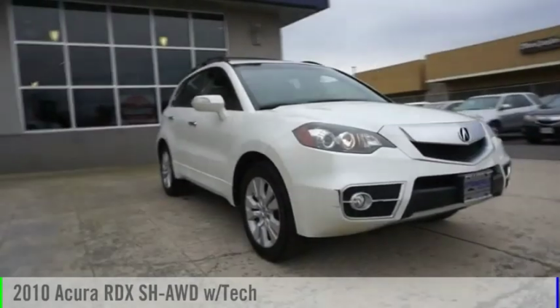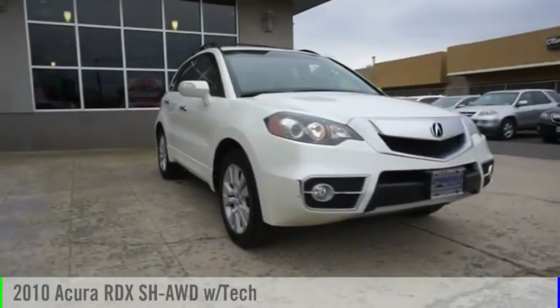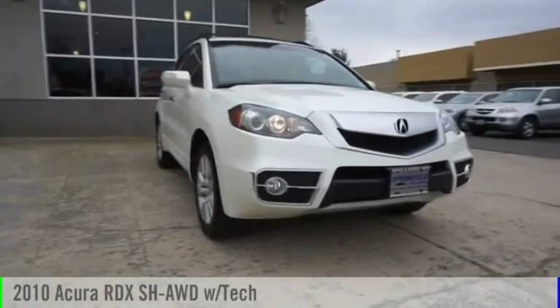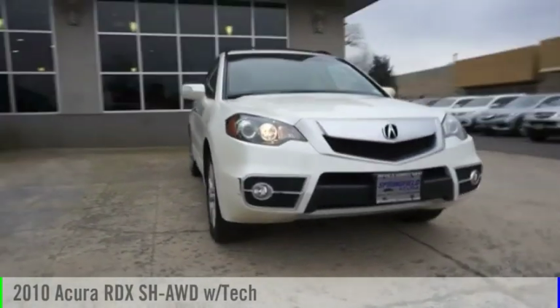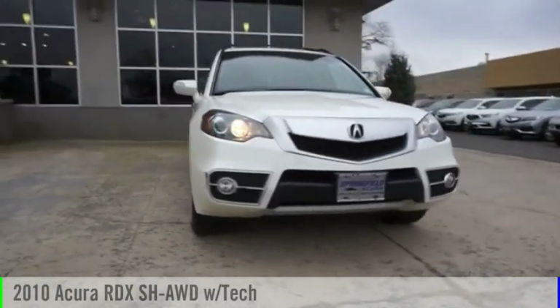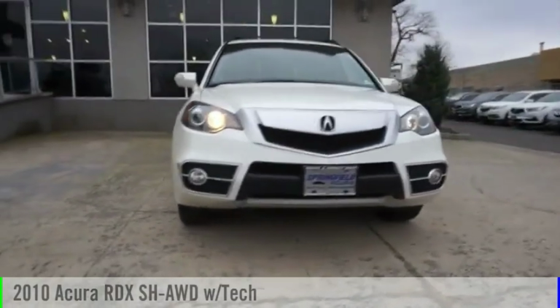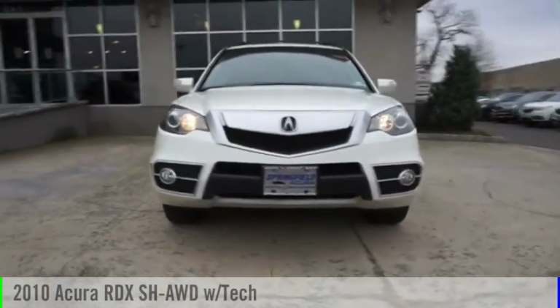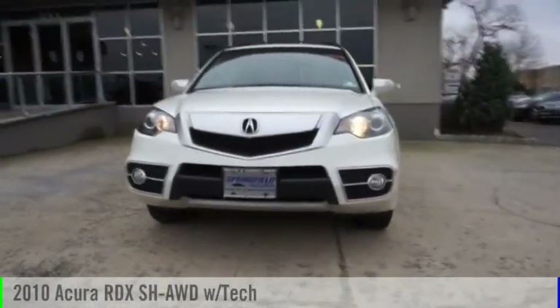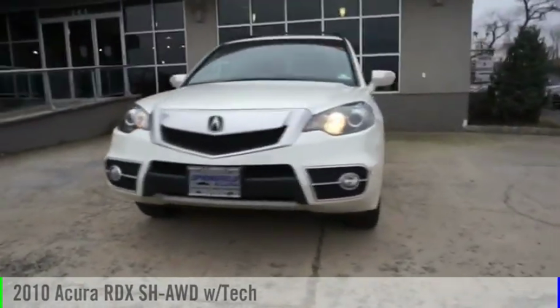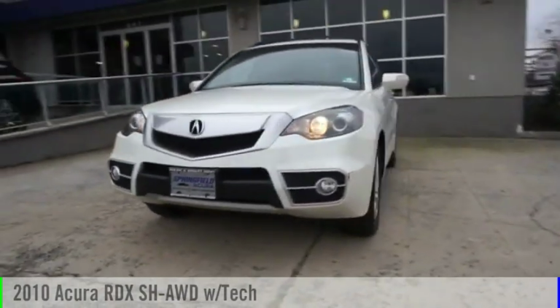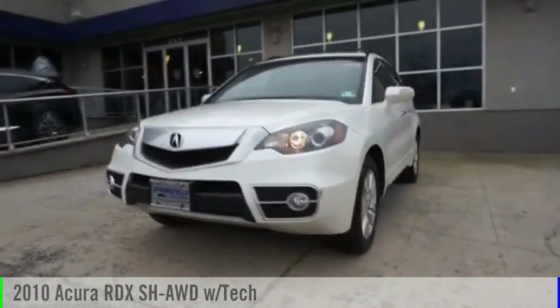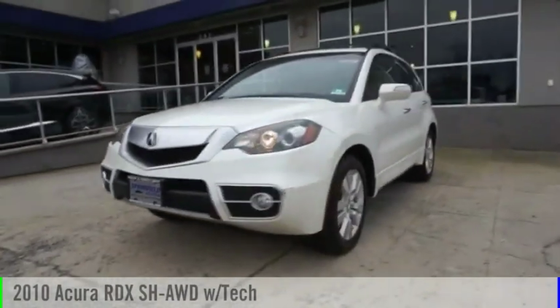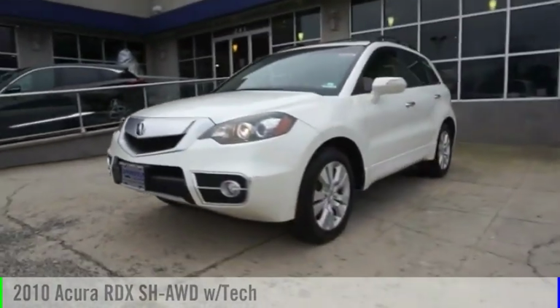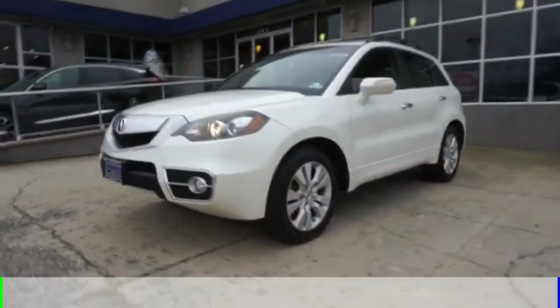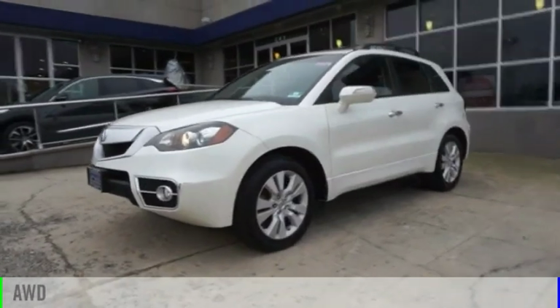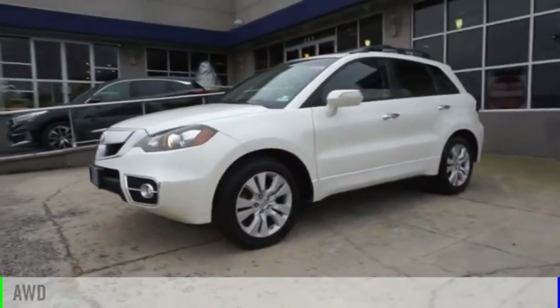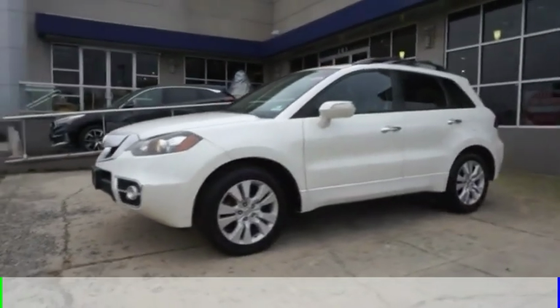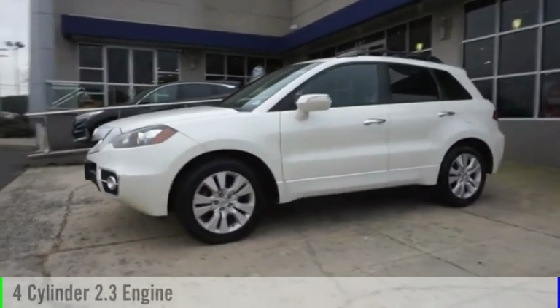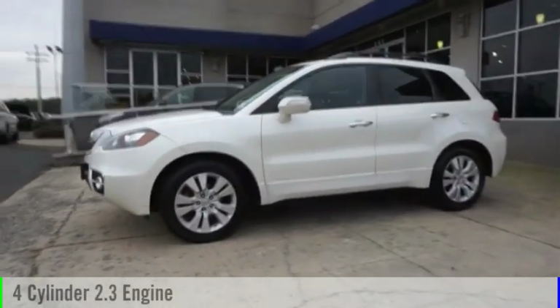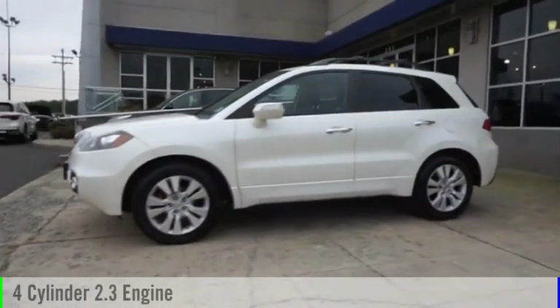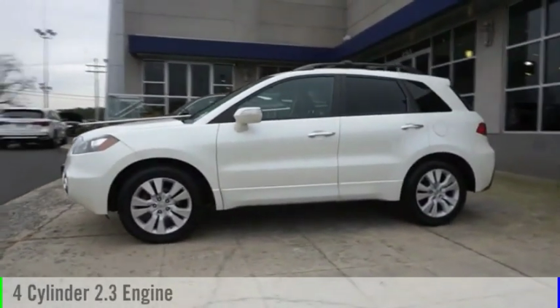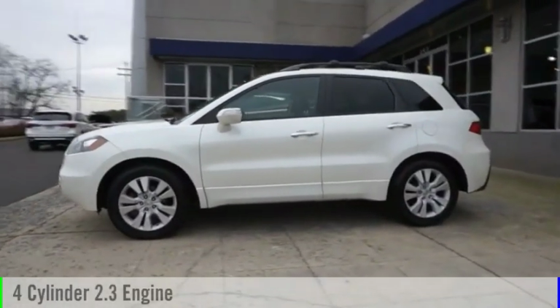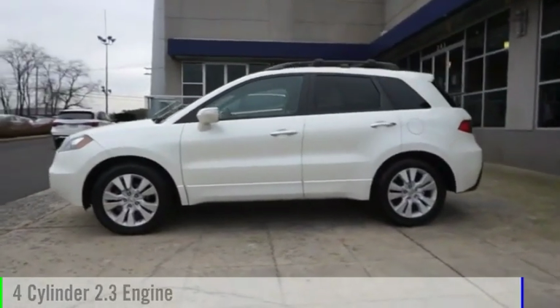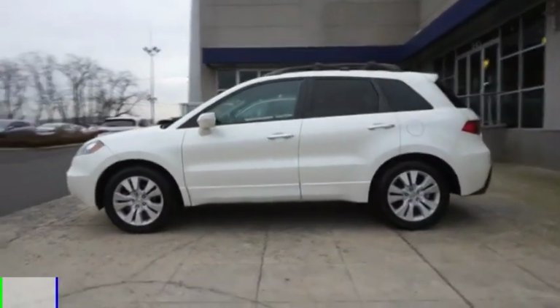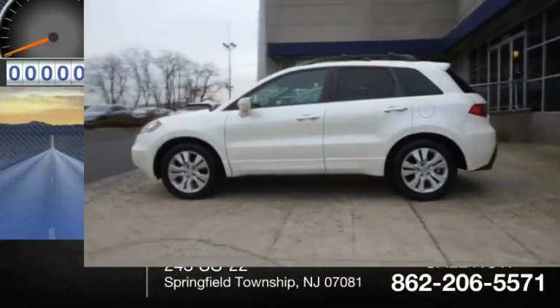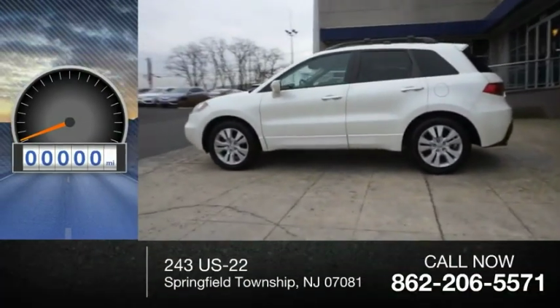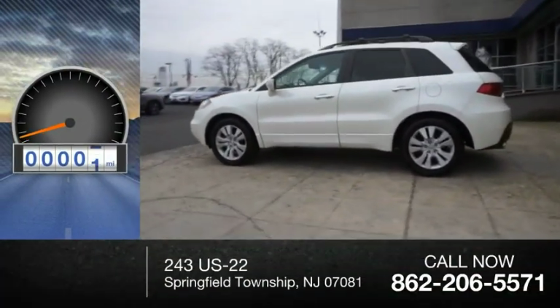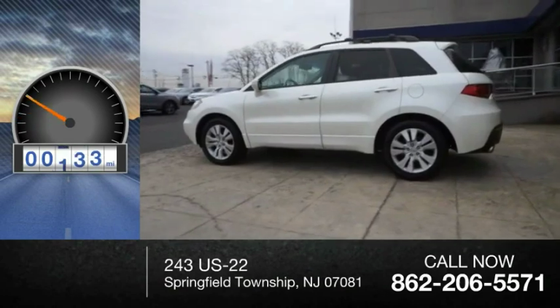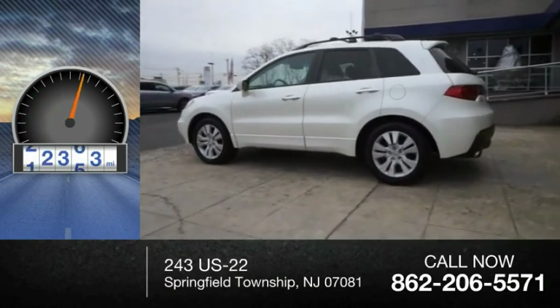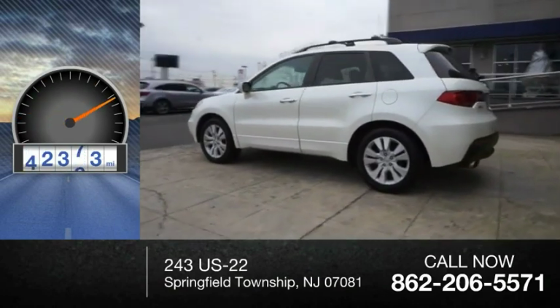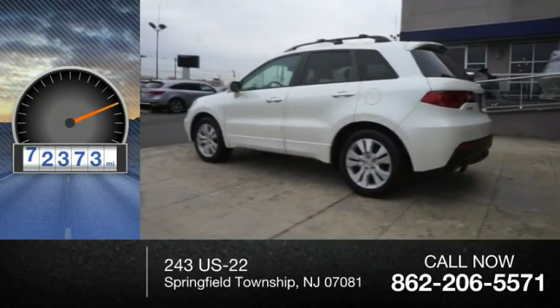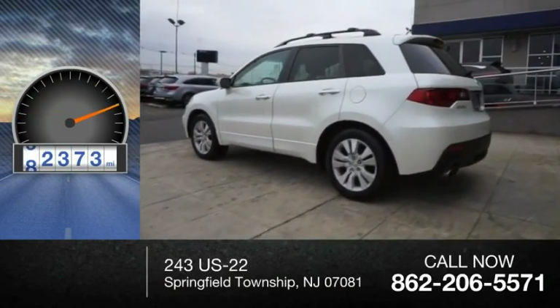You are going to love the 2010 RDX. This vehicle is powered by an all-wheel drive, four-cylinder, 2.3 liter engine. This vehicle has less than 95,000 miles.